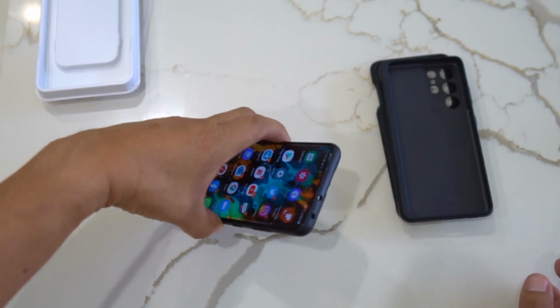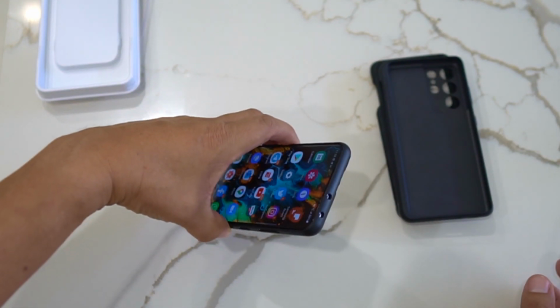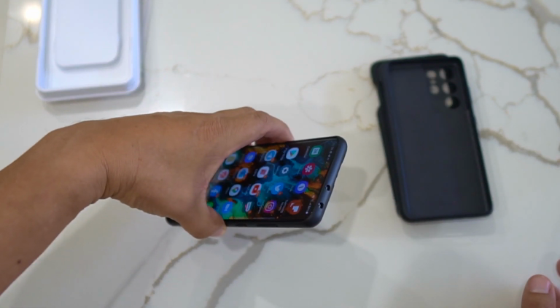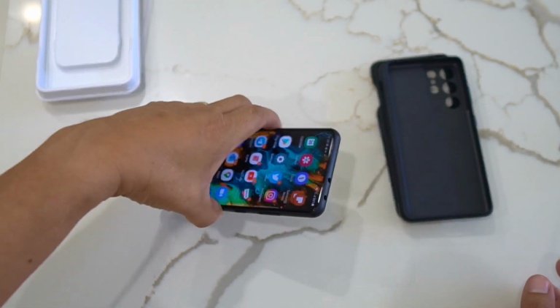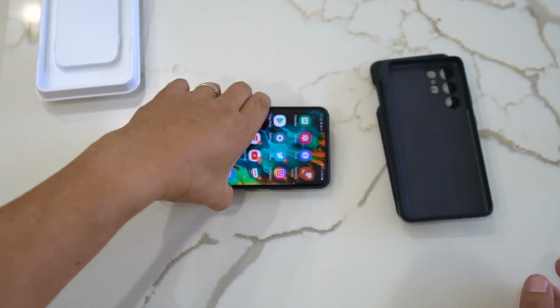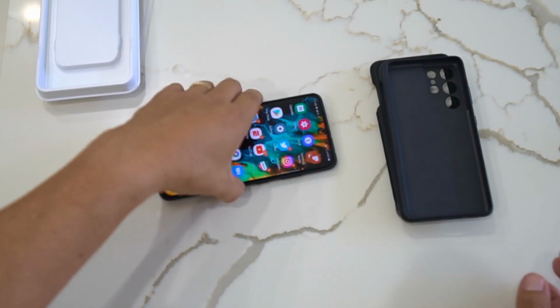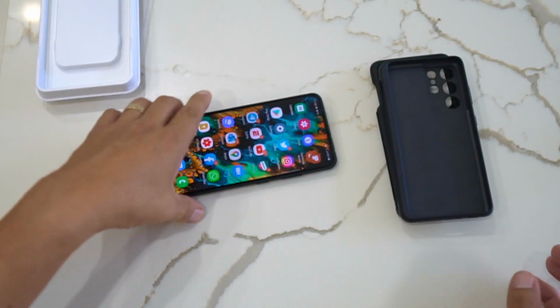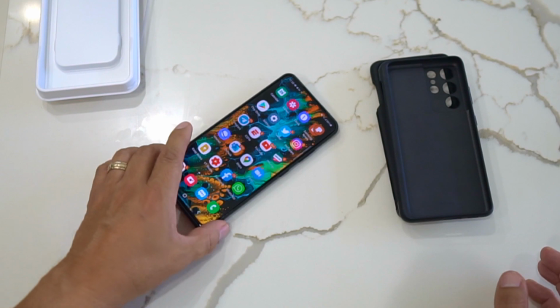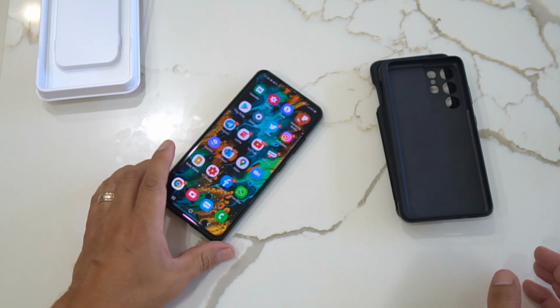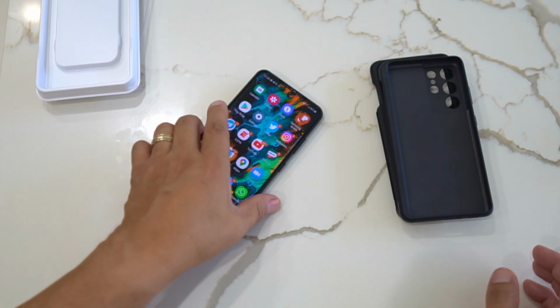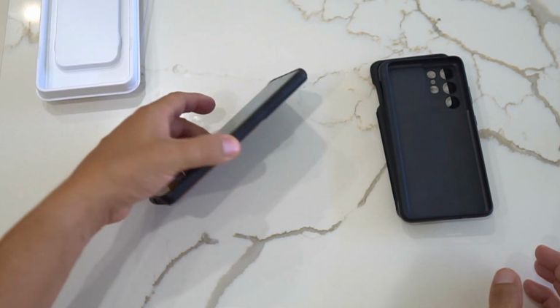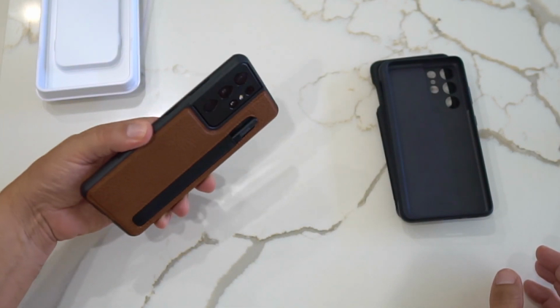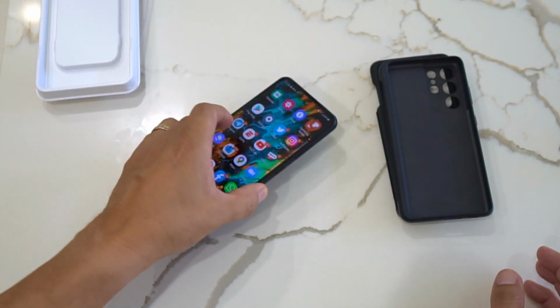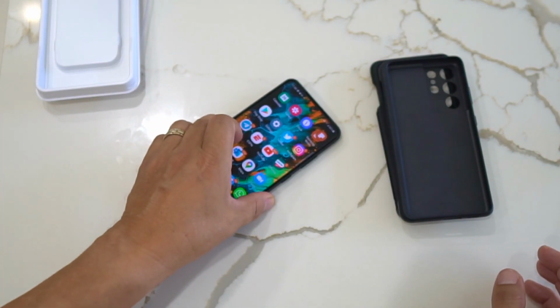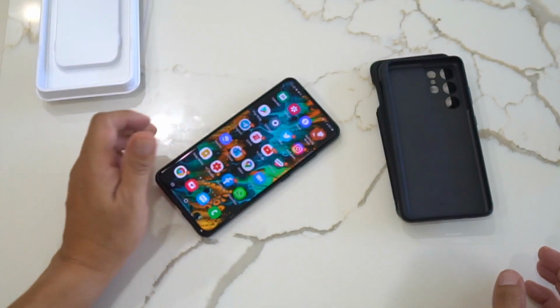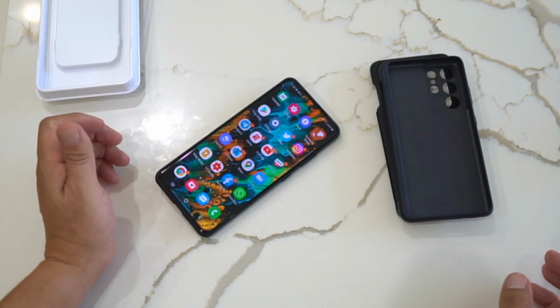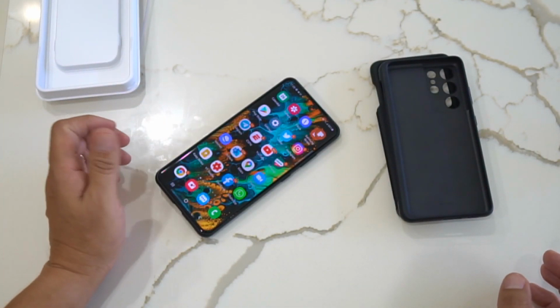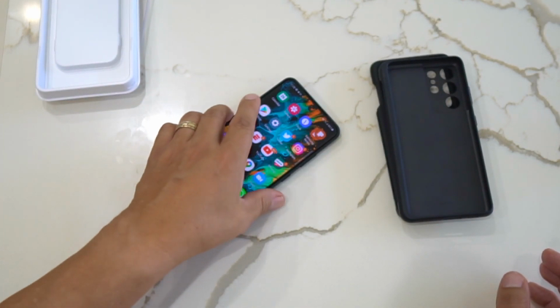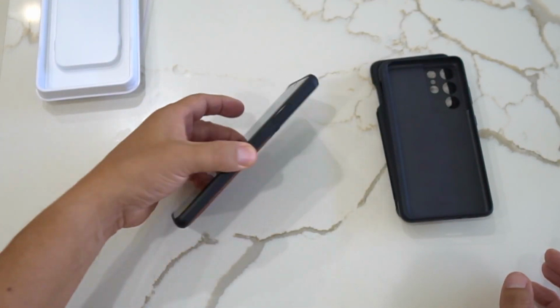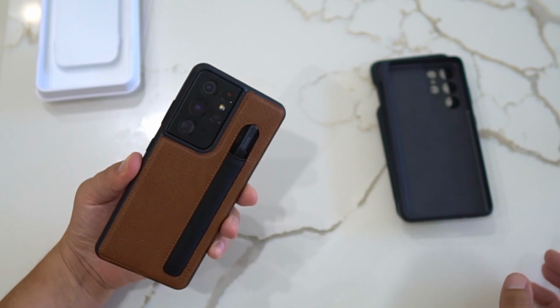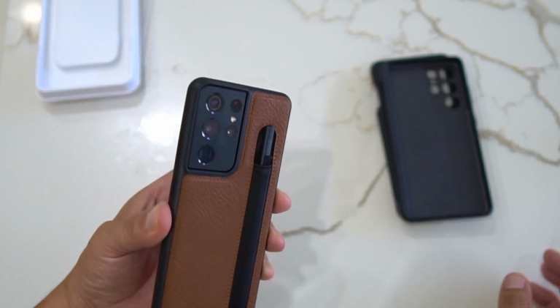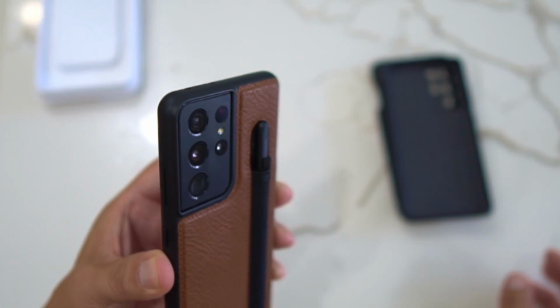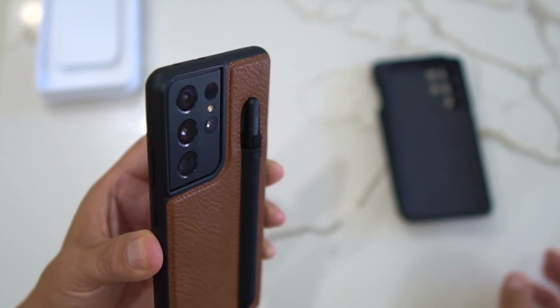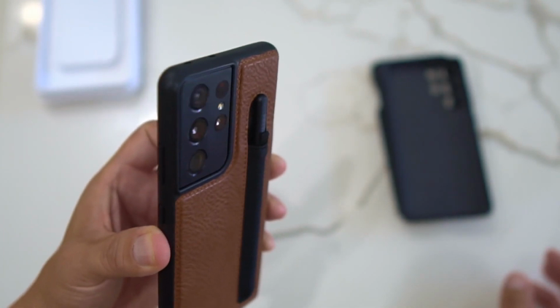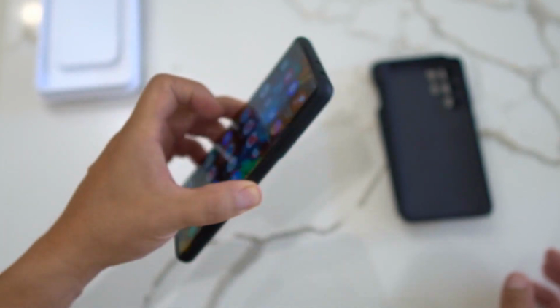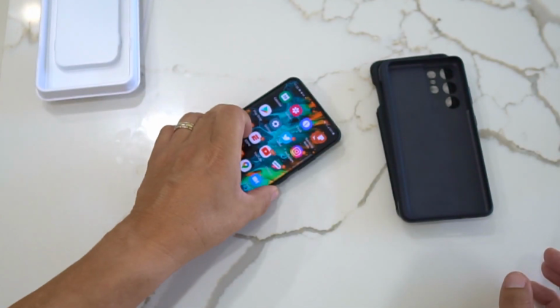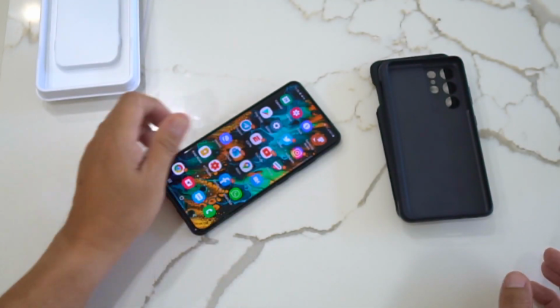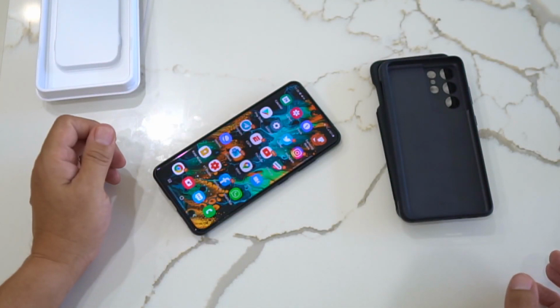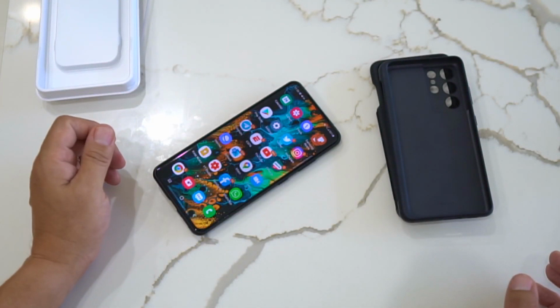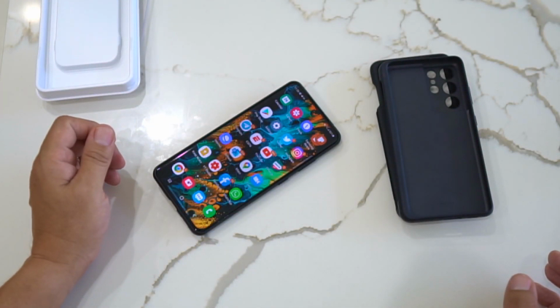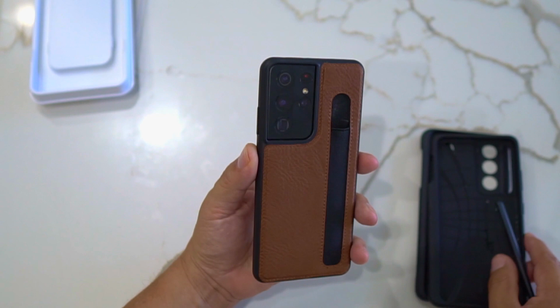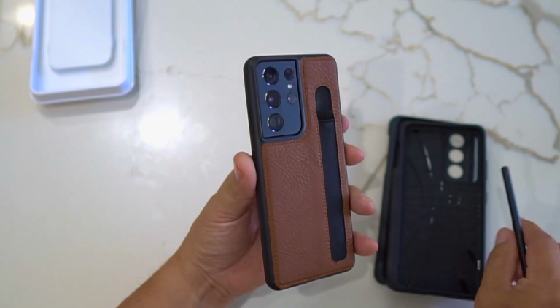When you put the phone down, it leans toward the camera side, so just be aware of that when placing it on a surface.